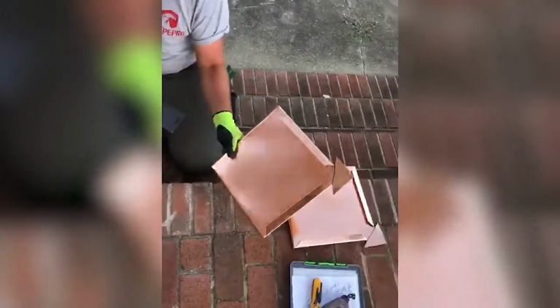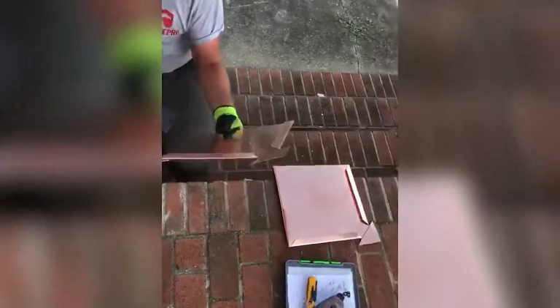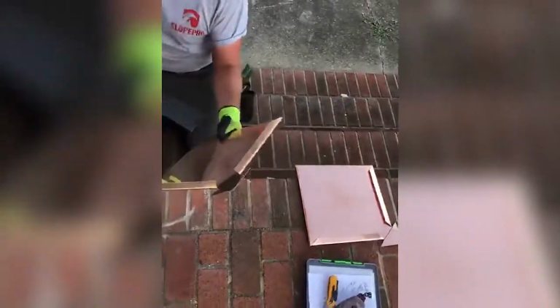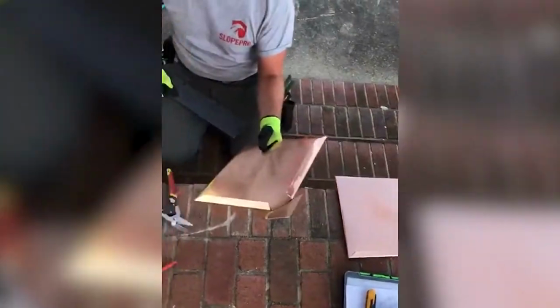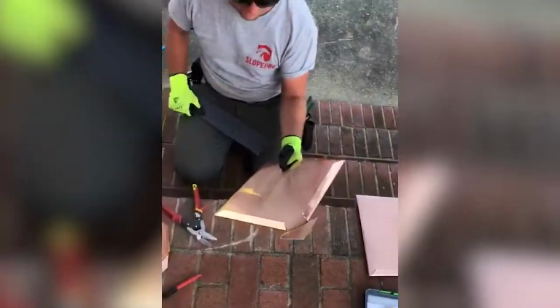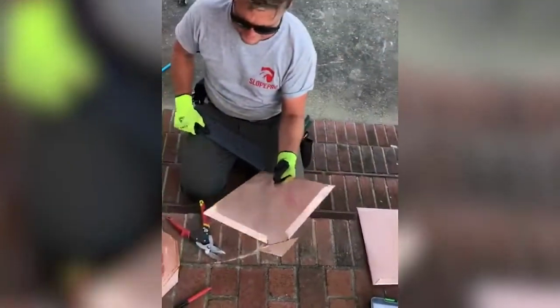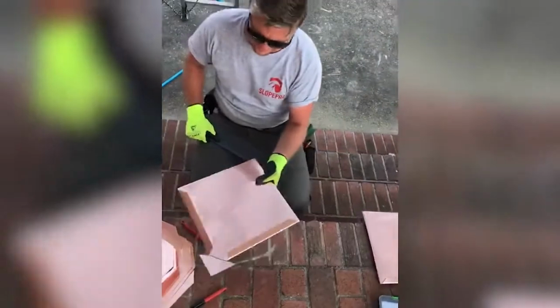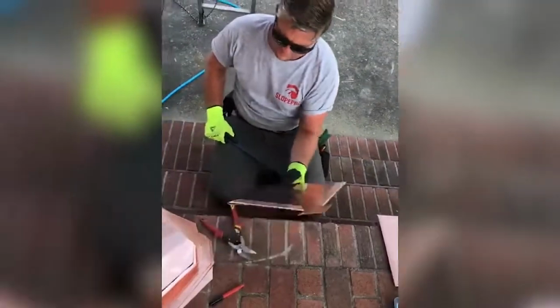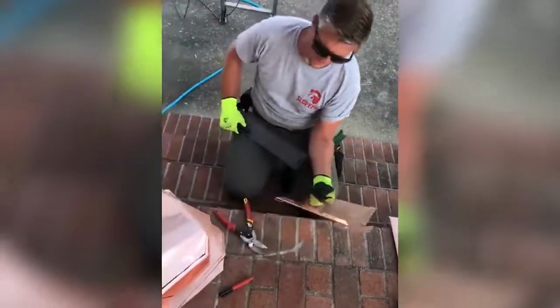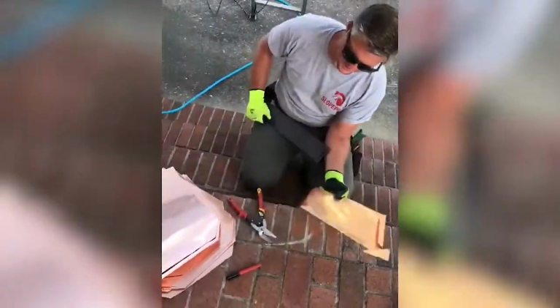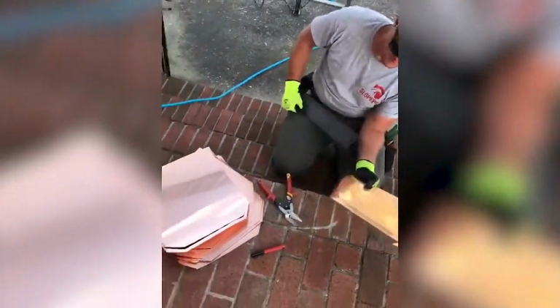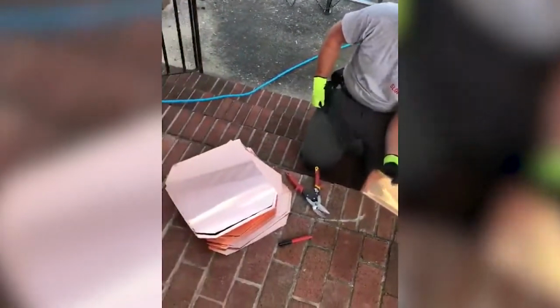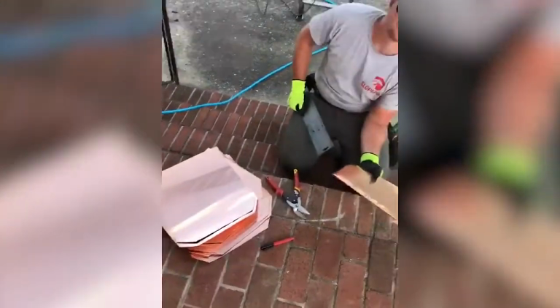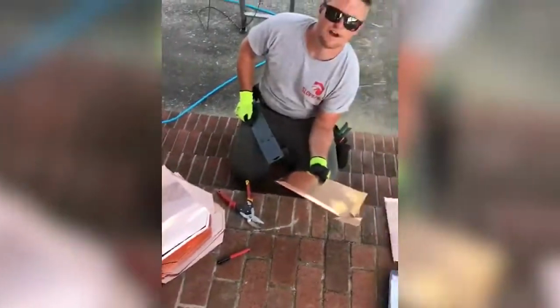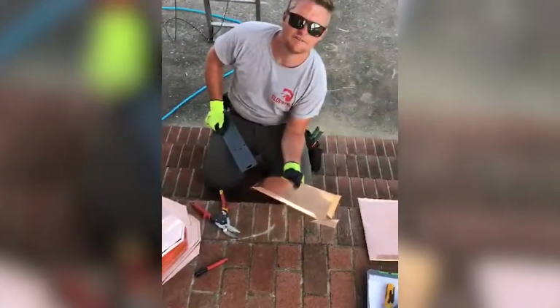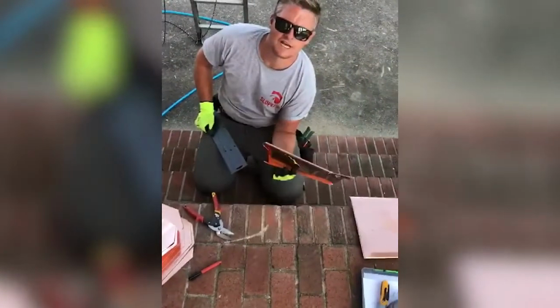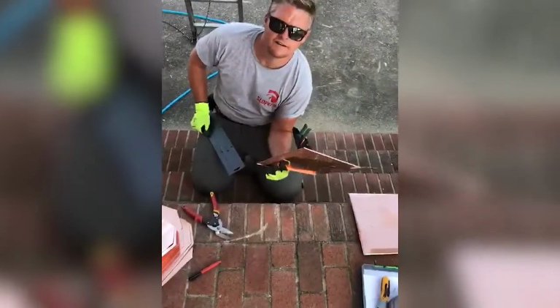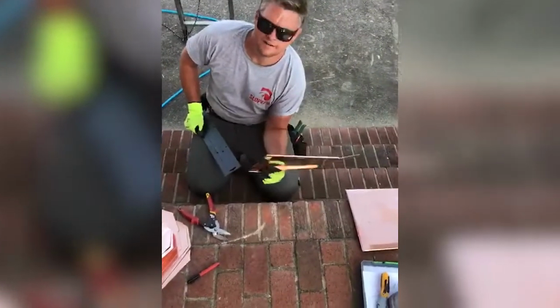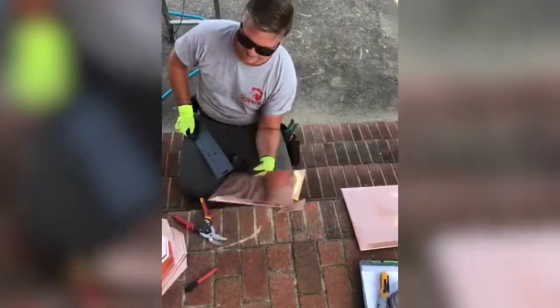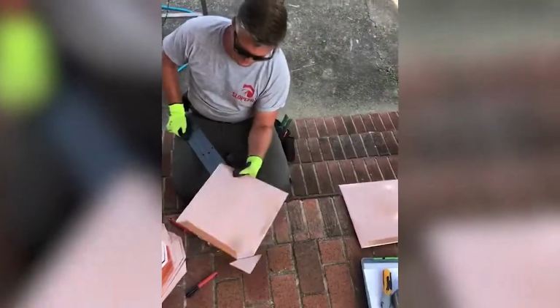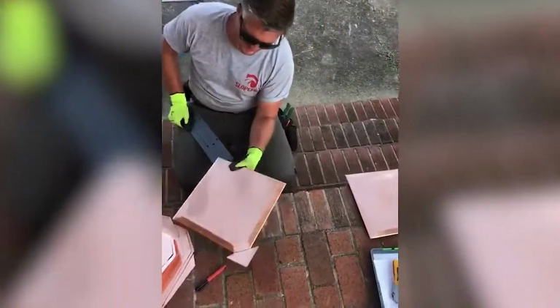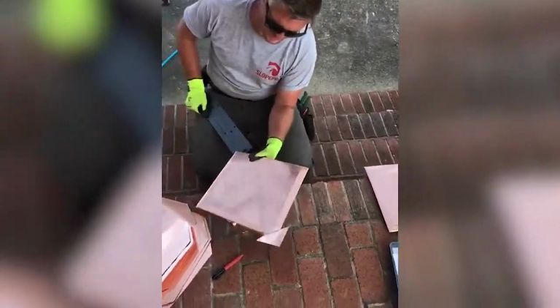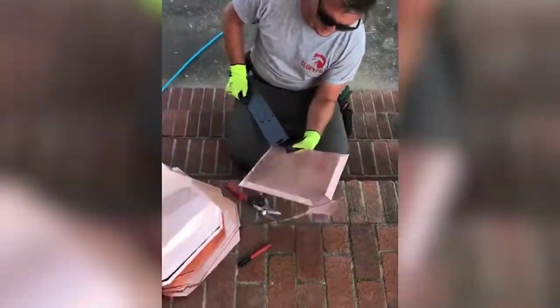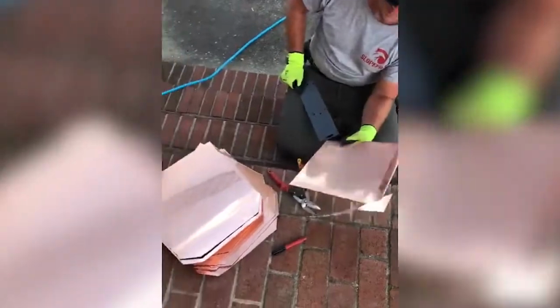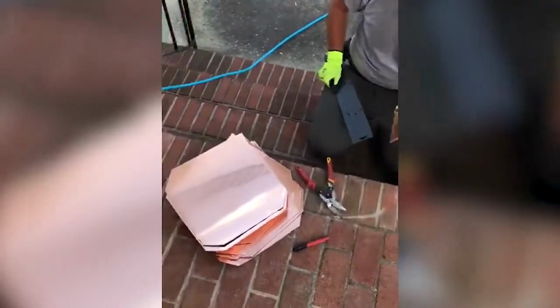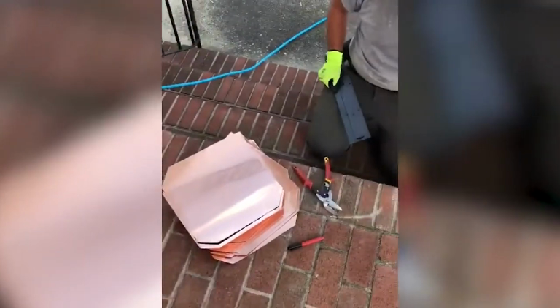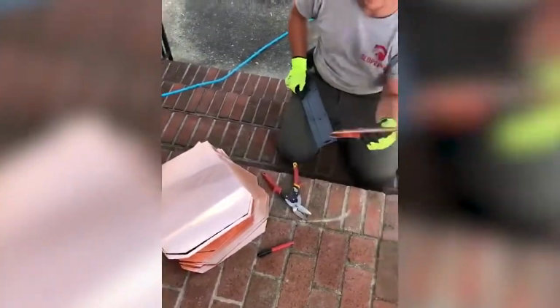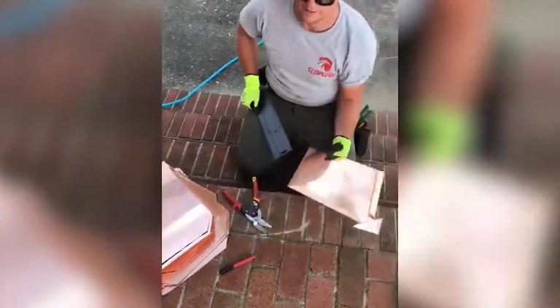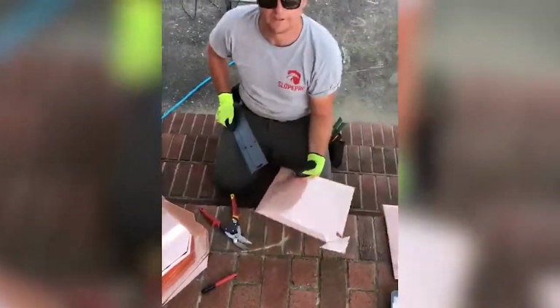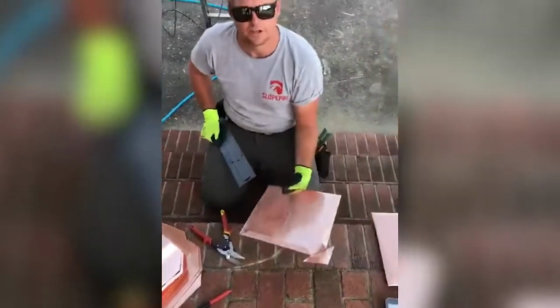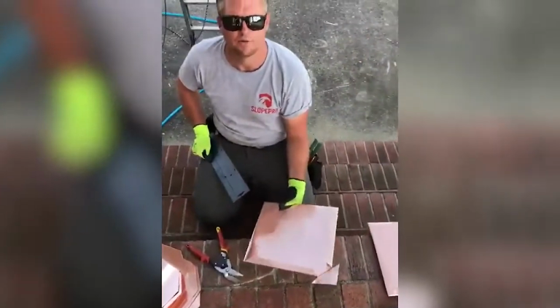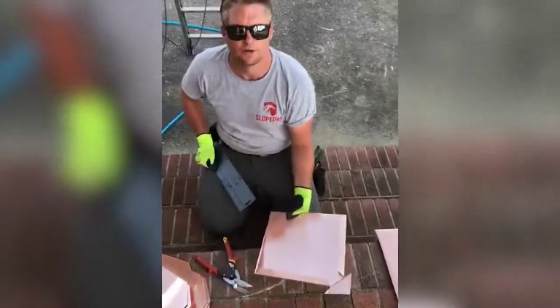Once we get these all made together, I'm just taking about 34 or 35 of them aside. So once we get all of these hemmed, we'll take you up in the lift and show you how we put it on.